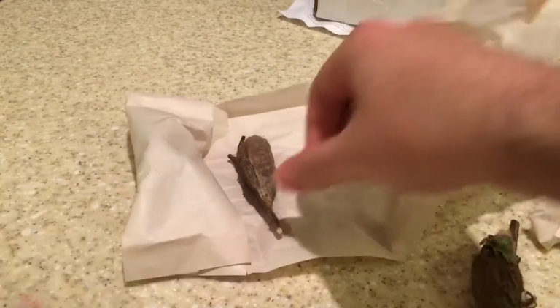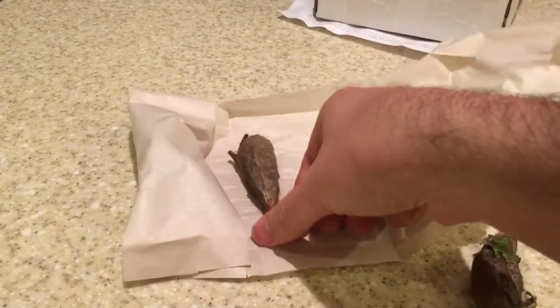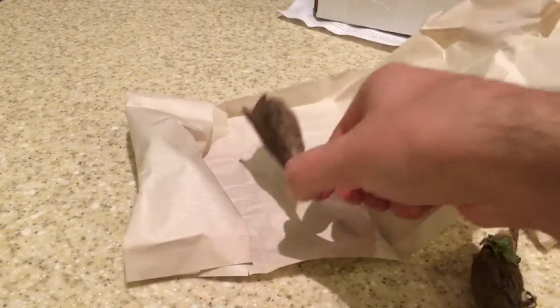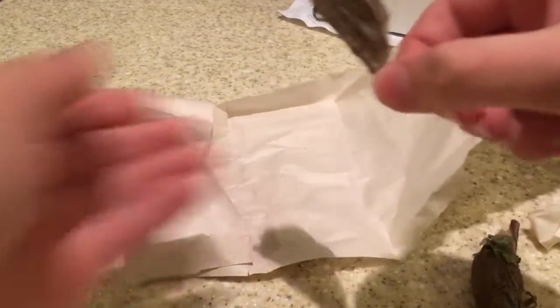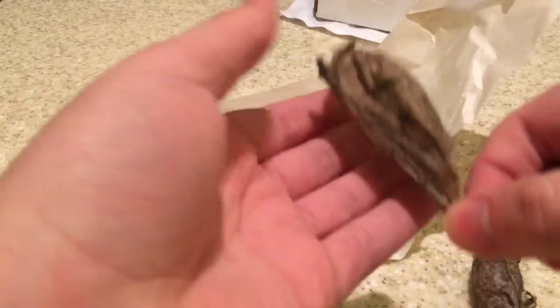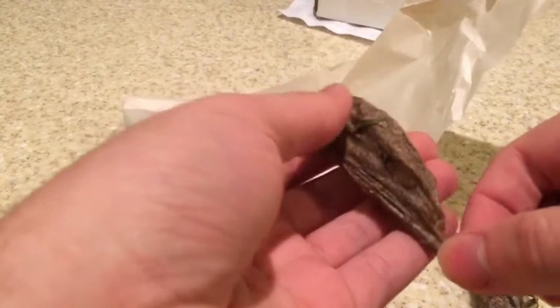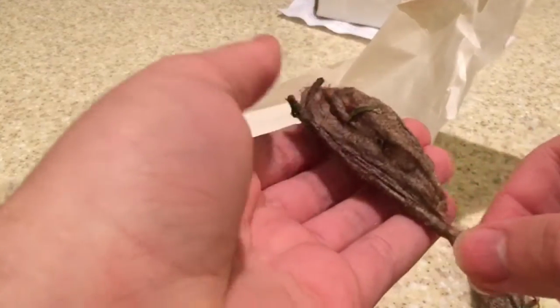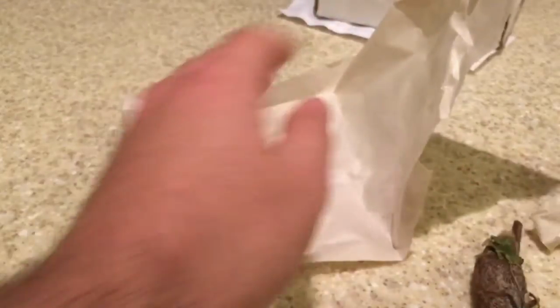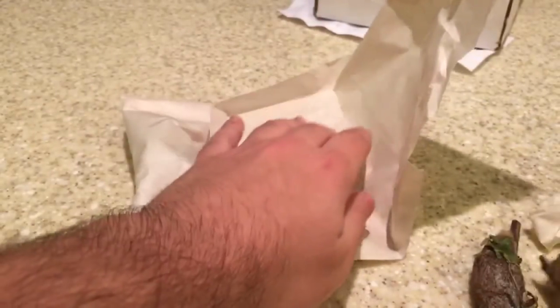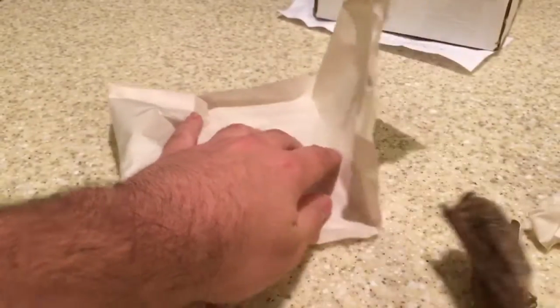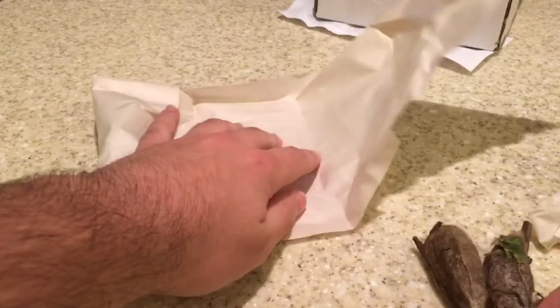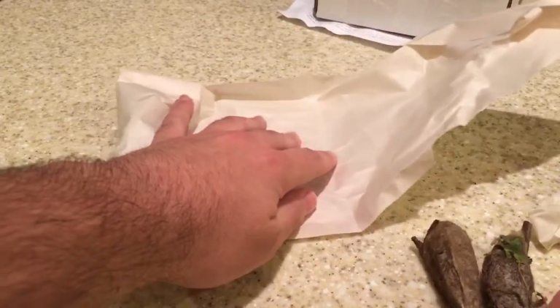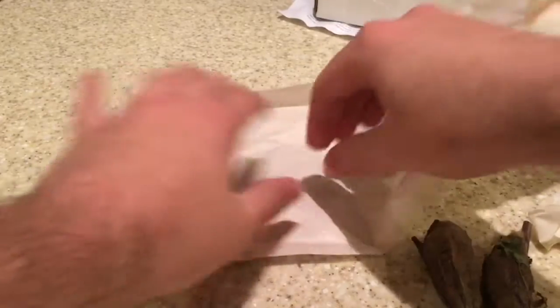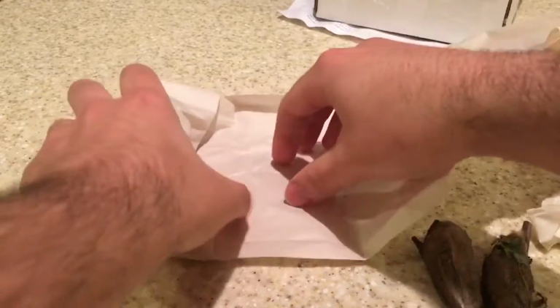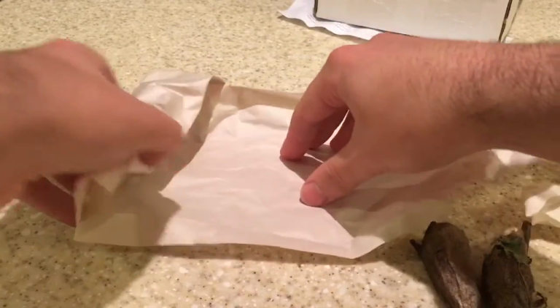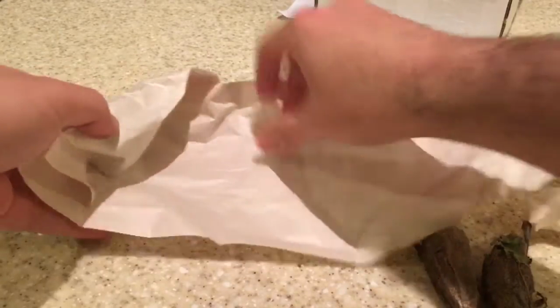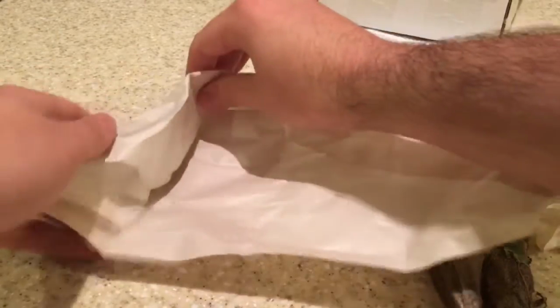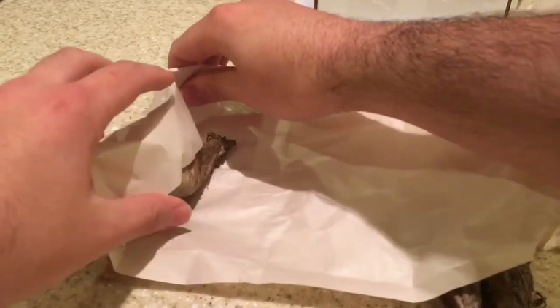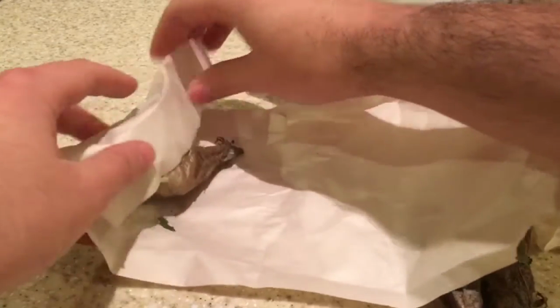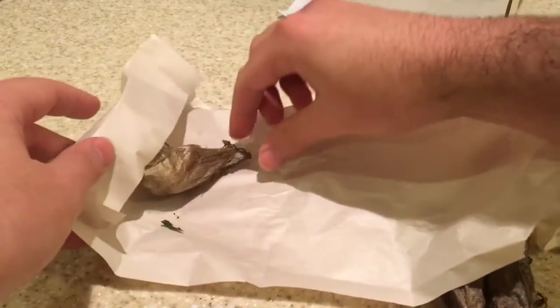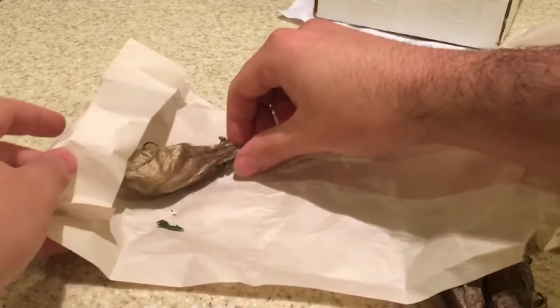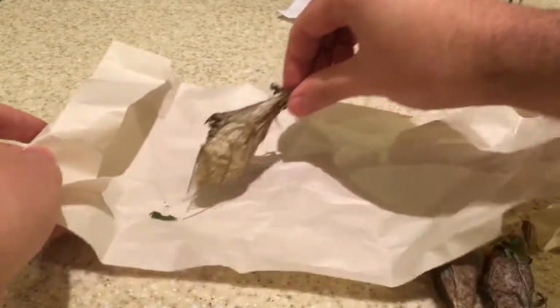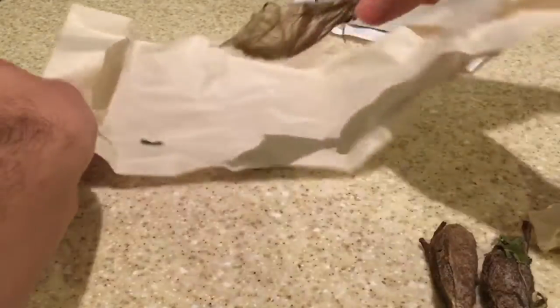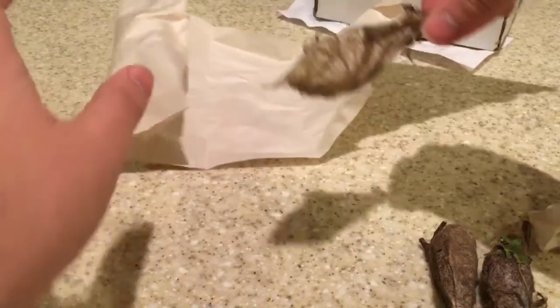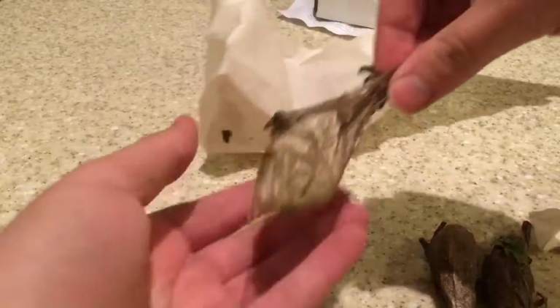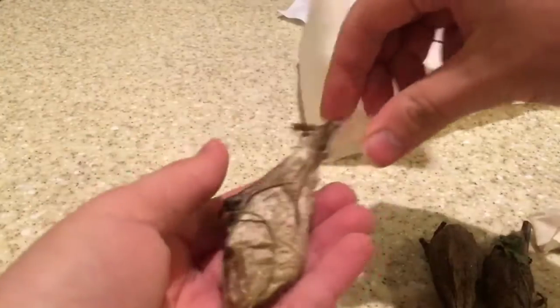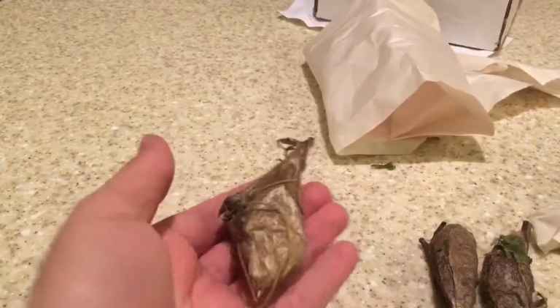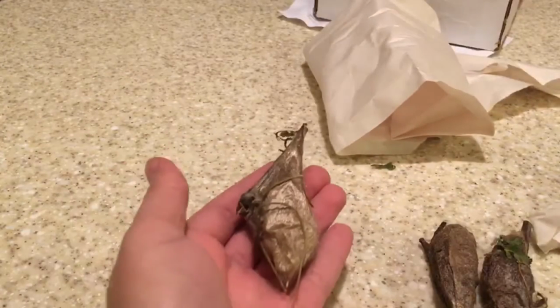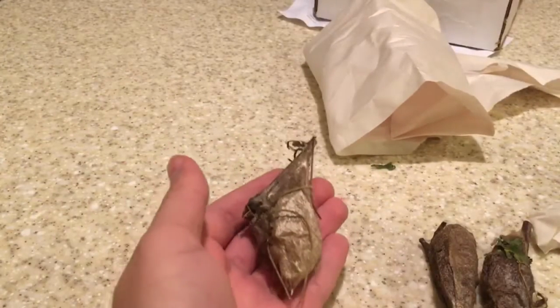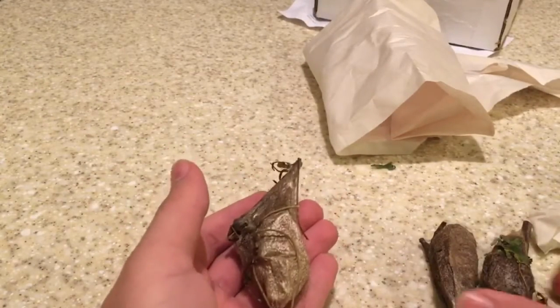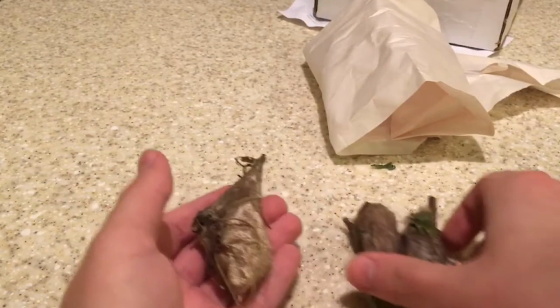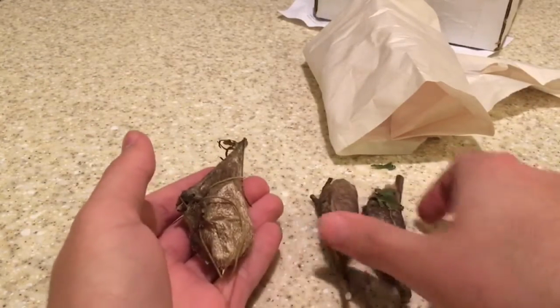There's that one — very nice. And there is the last one. Wow. You can definitely tell the differences in the cocoons.